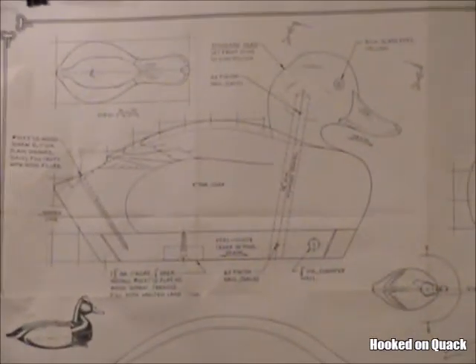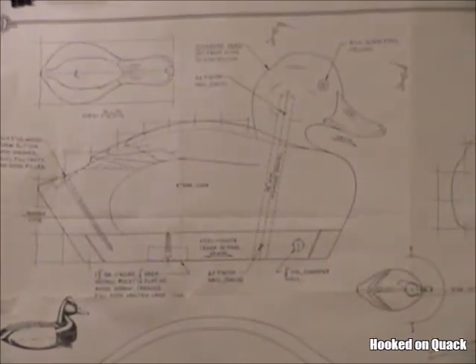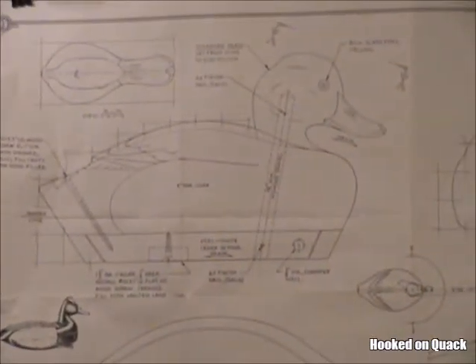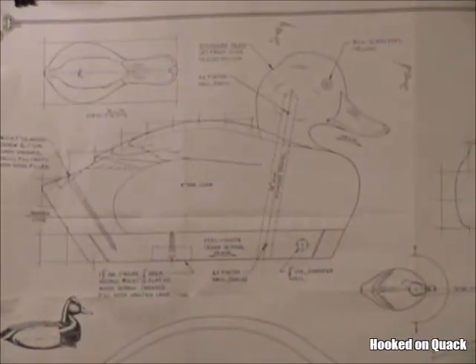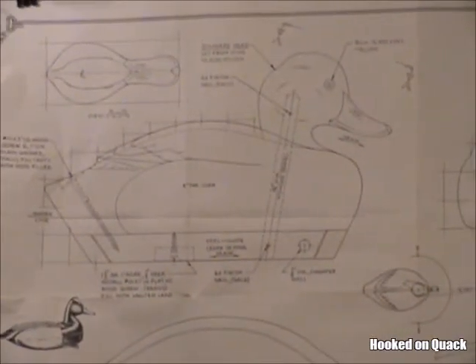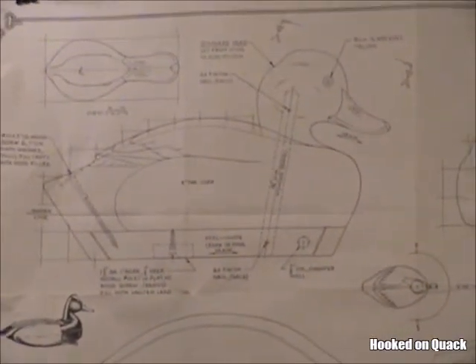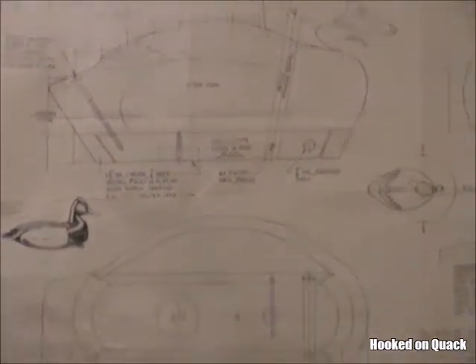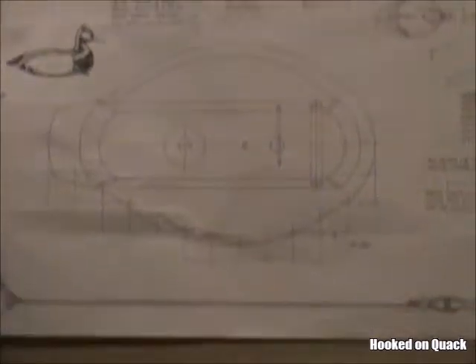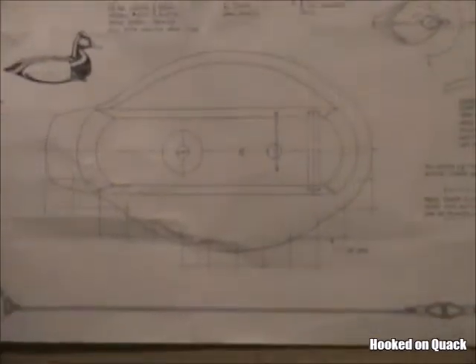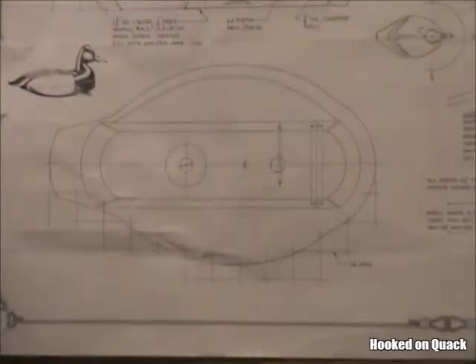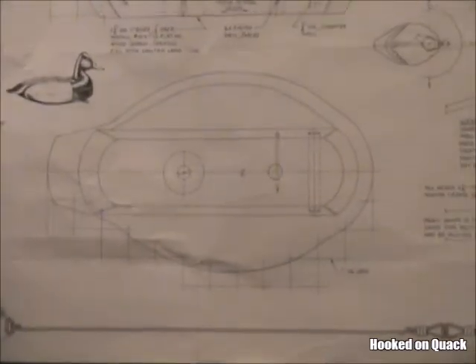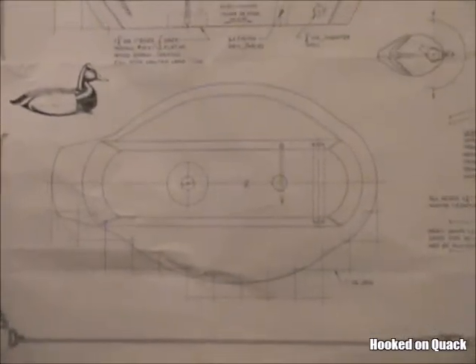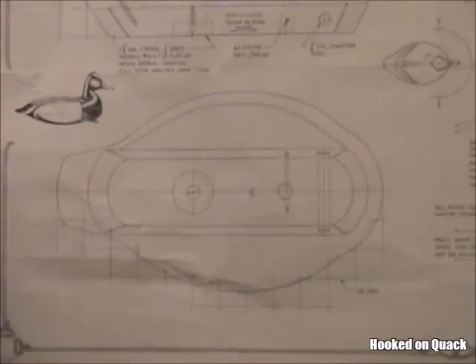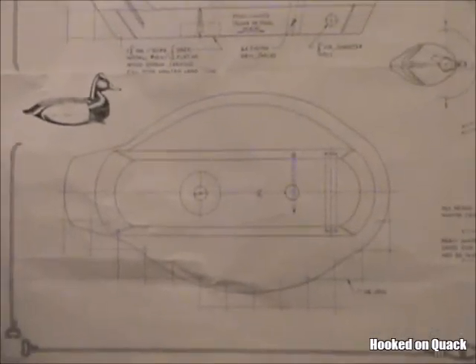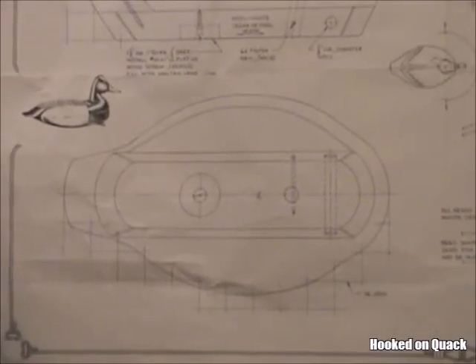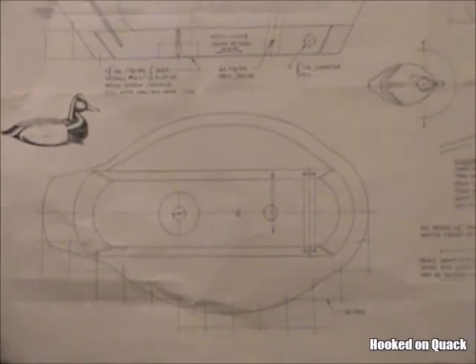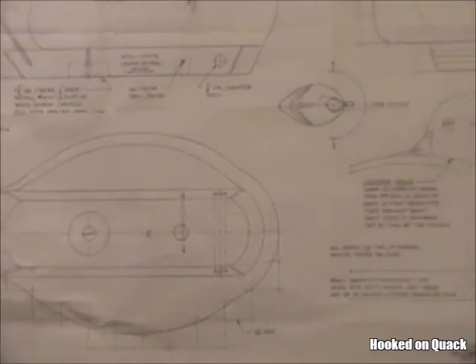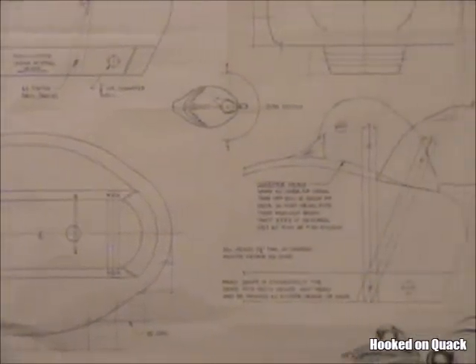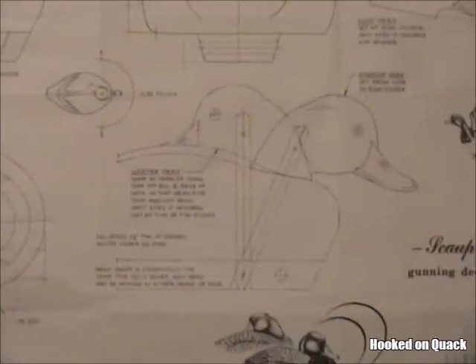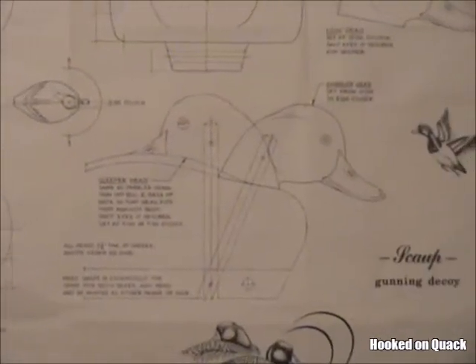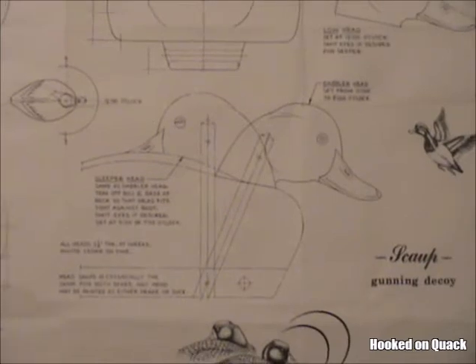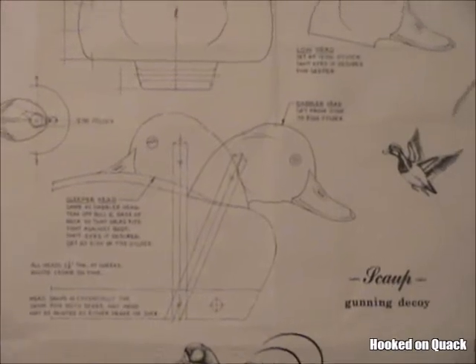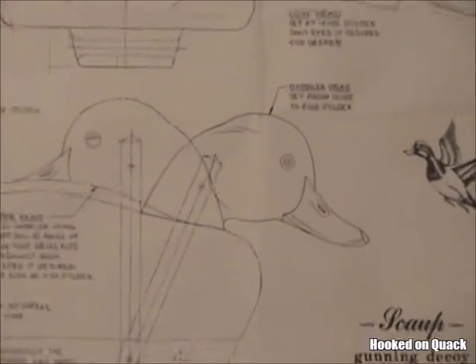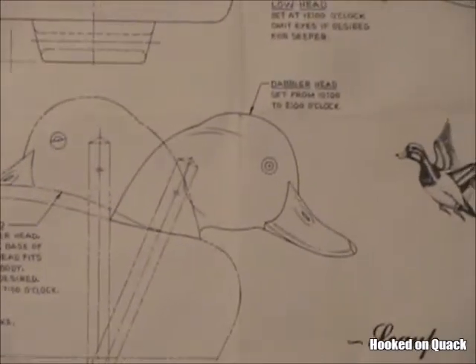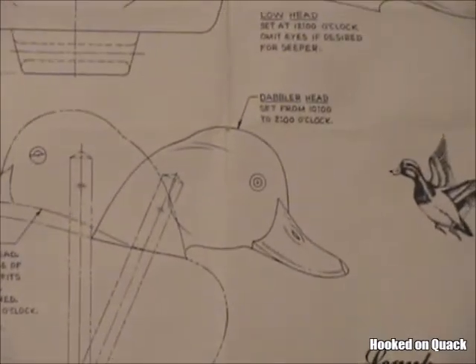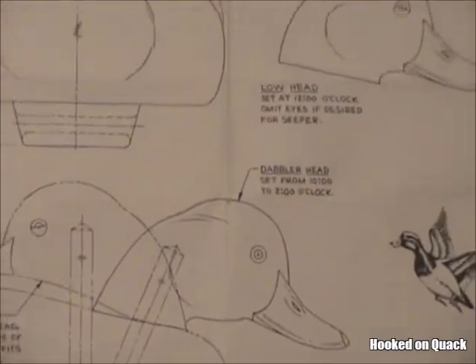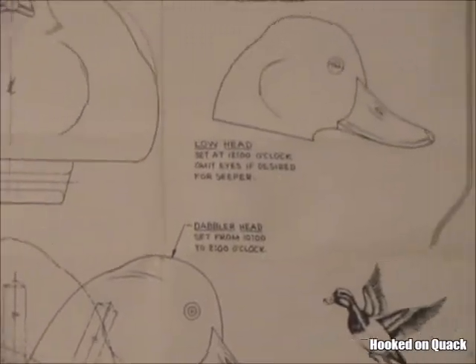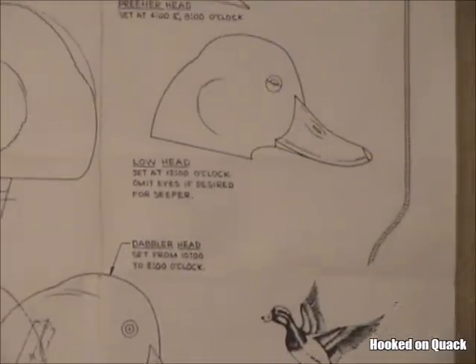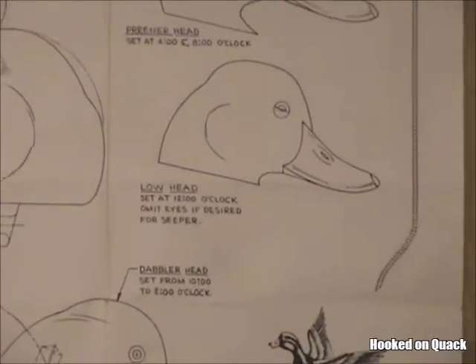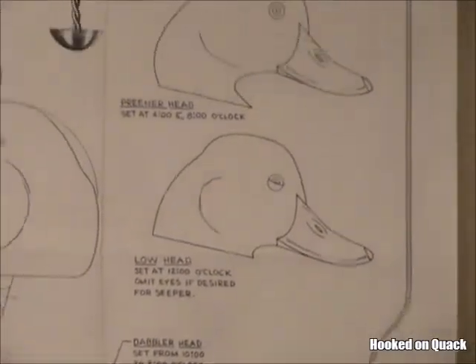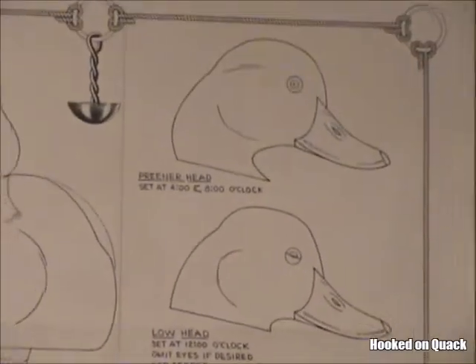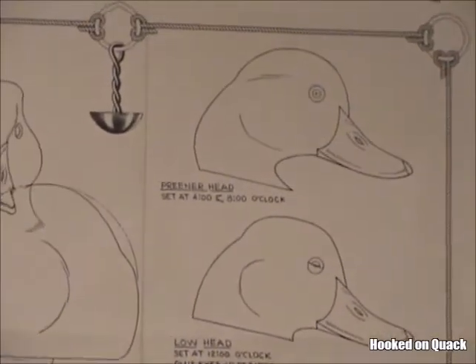Here's the plan. It has a good side profile view, a bottom view, and several head shapes, including a dabbler head, a low head, a preener head, and a standard head.